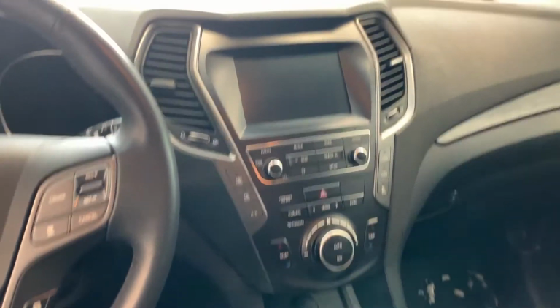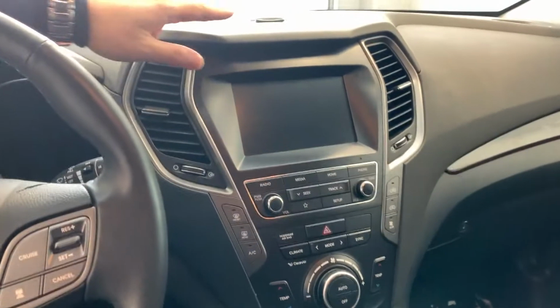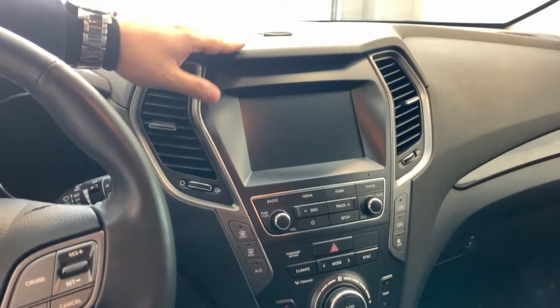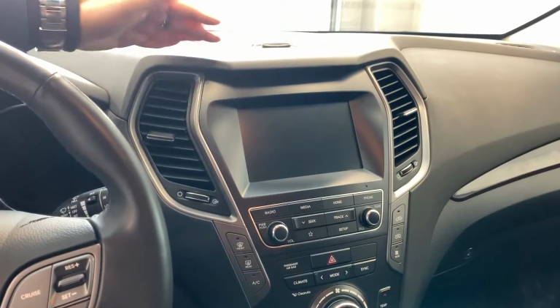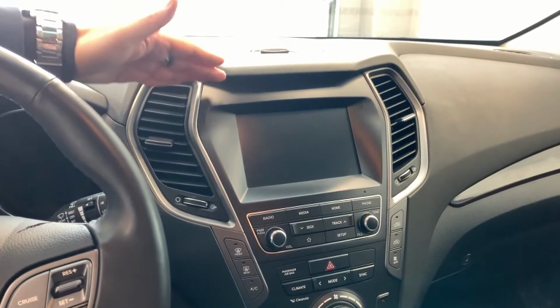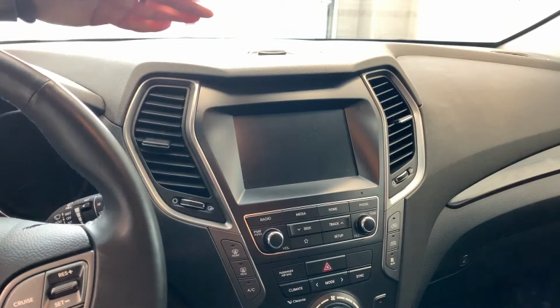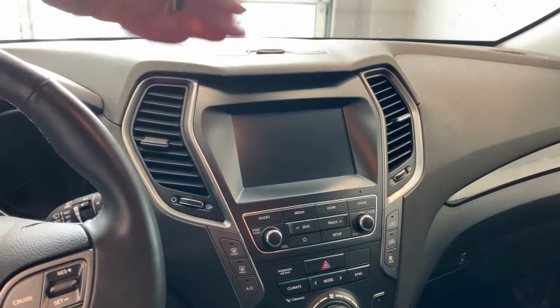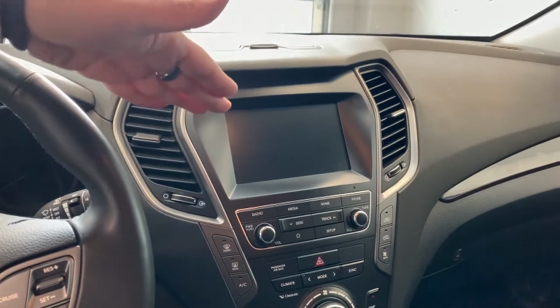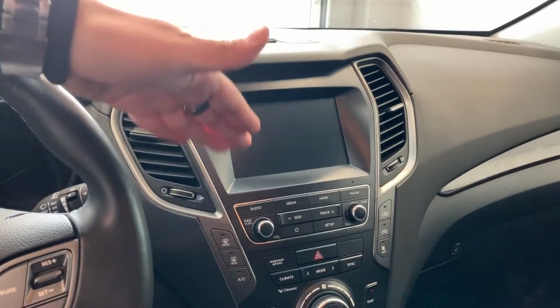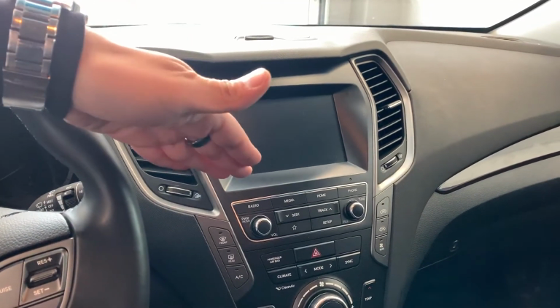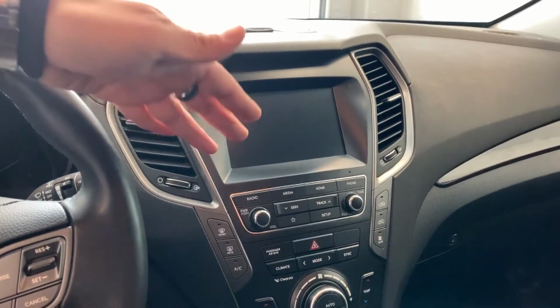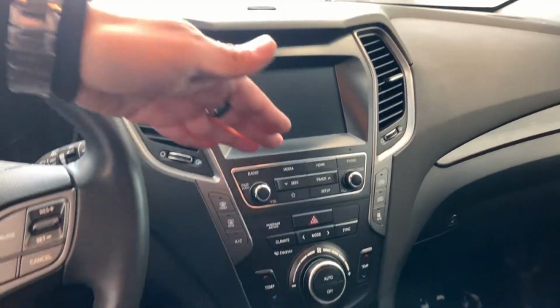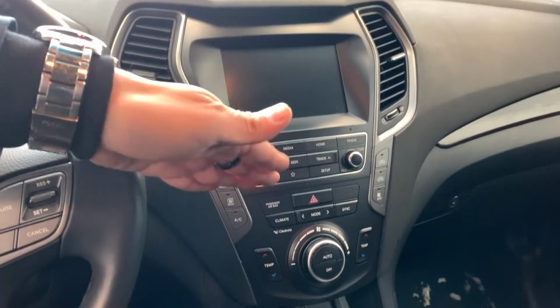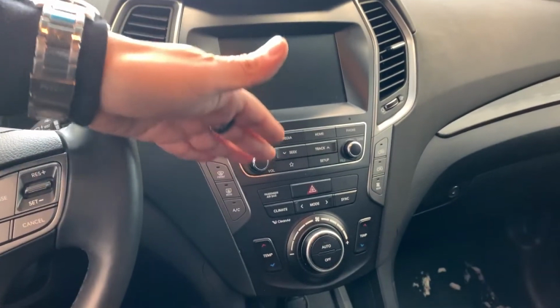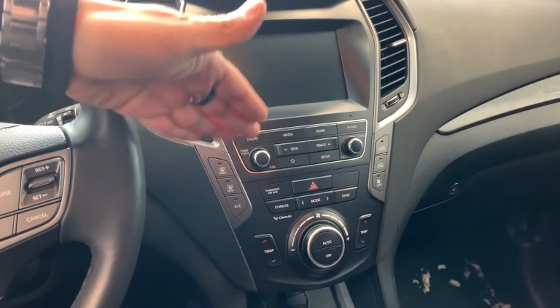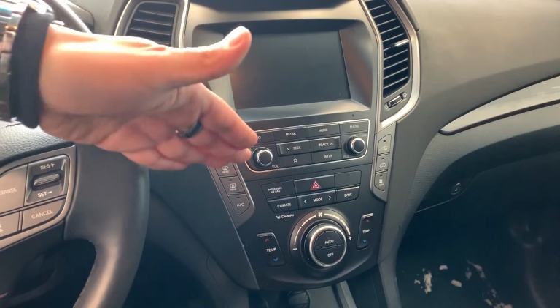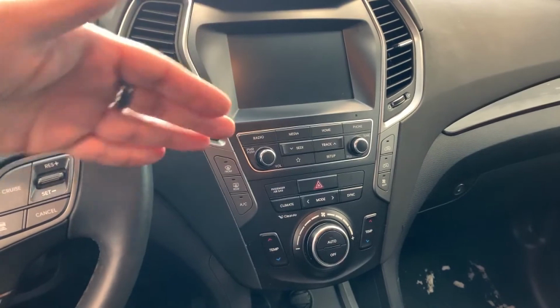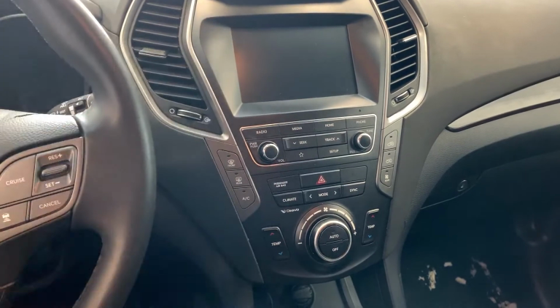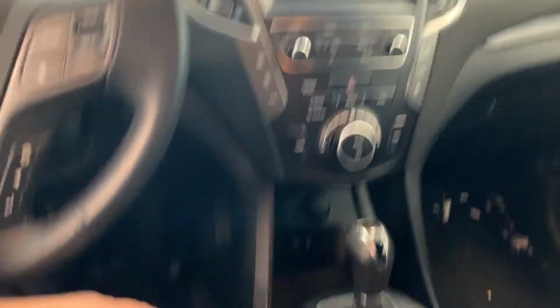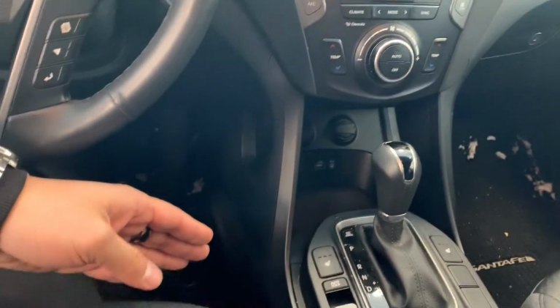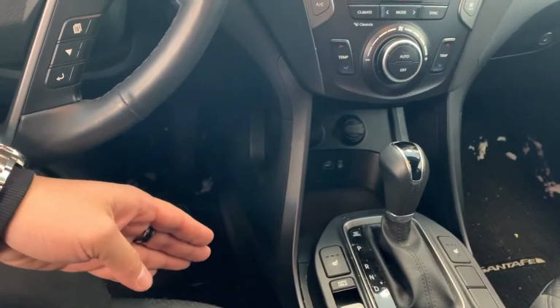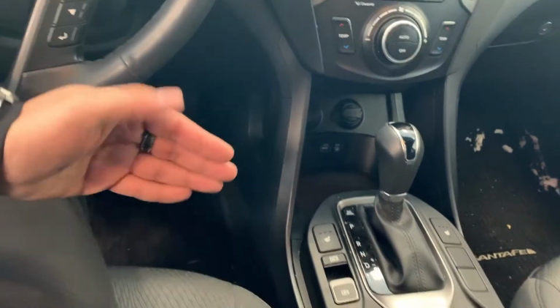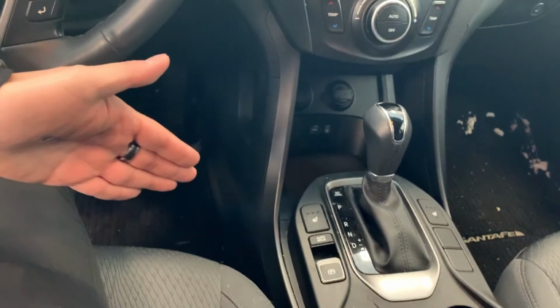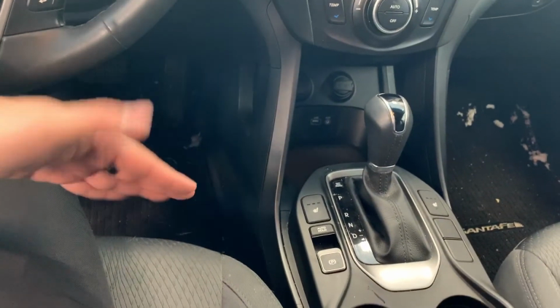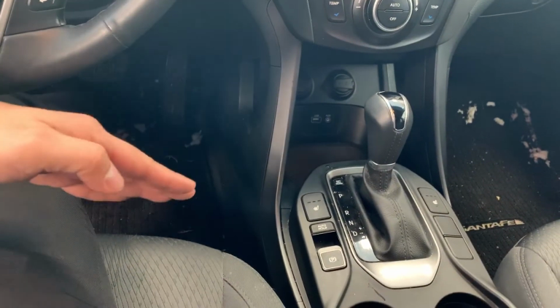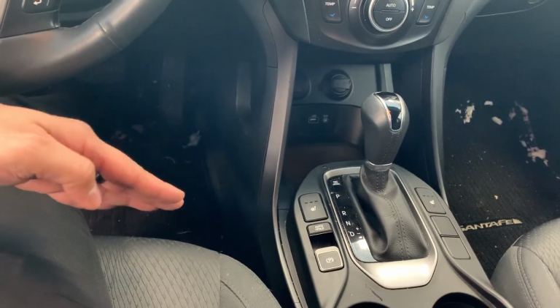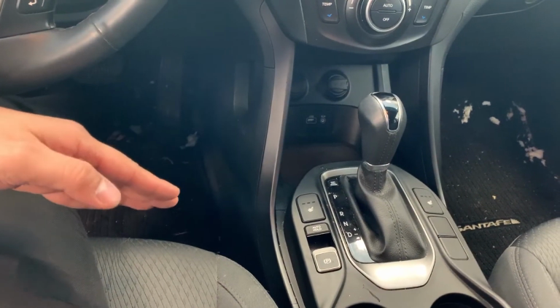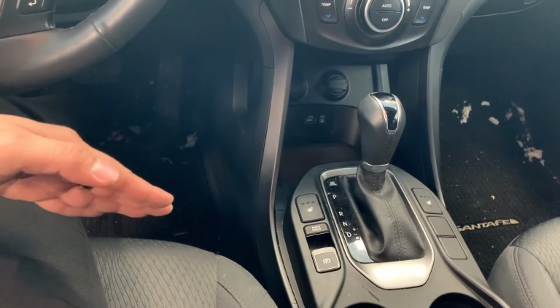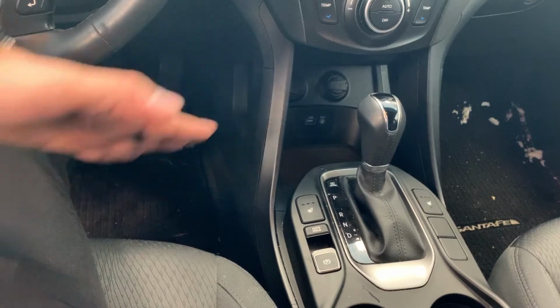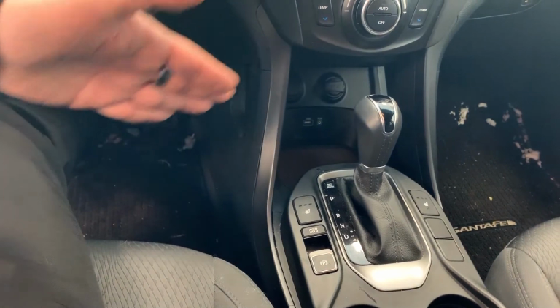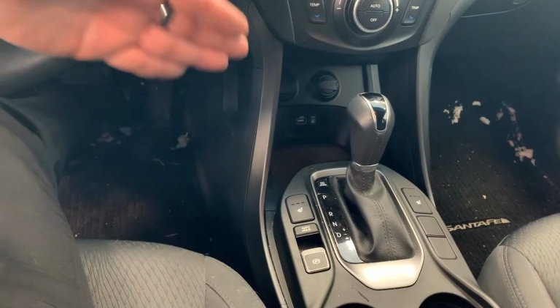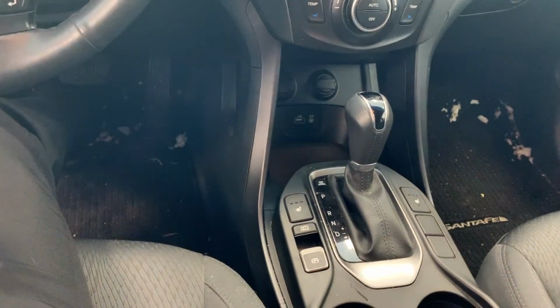Here you have your touchscreen head unit, beneath that you have your media control, you have your climate control right below that, automatic transmission, and you have your auto hold and electric parking e-brake there, and you have your heated seats as well.